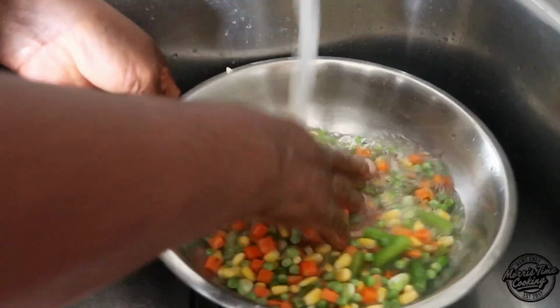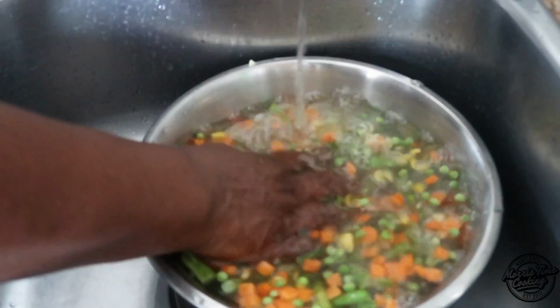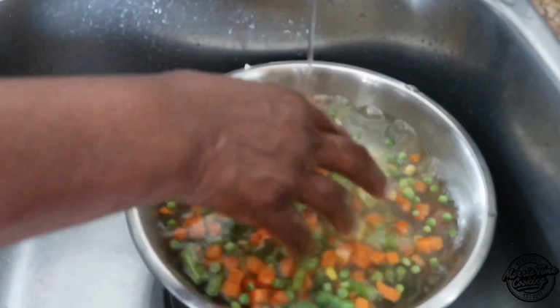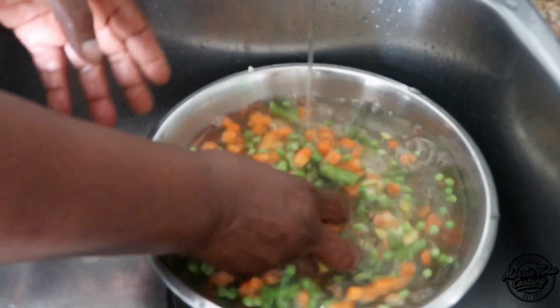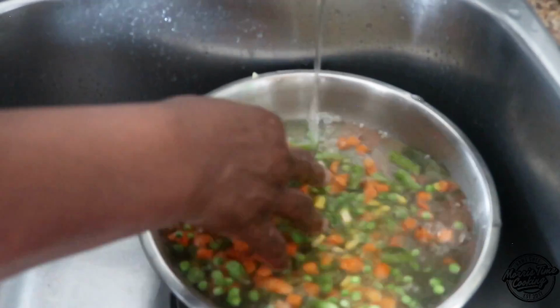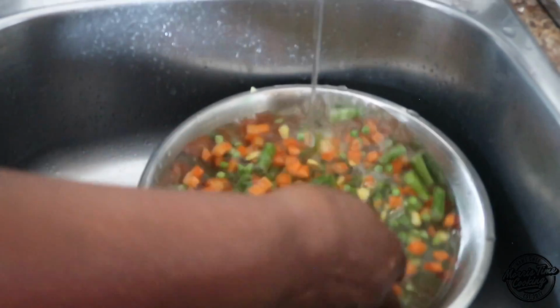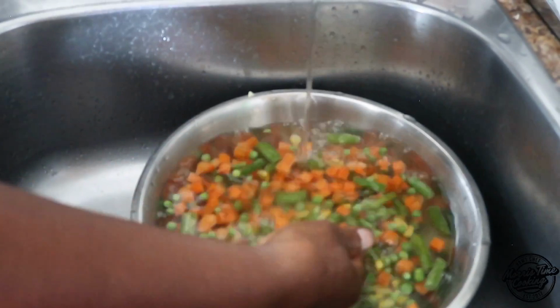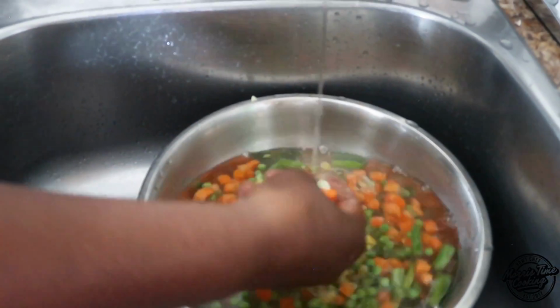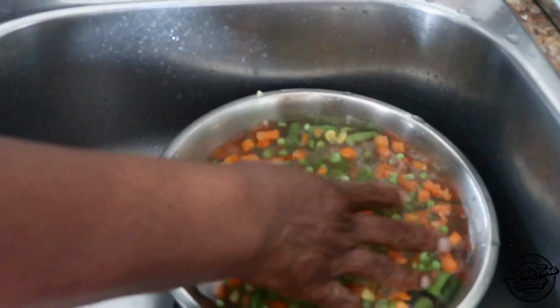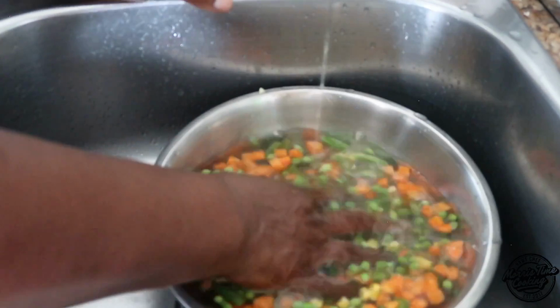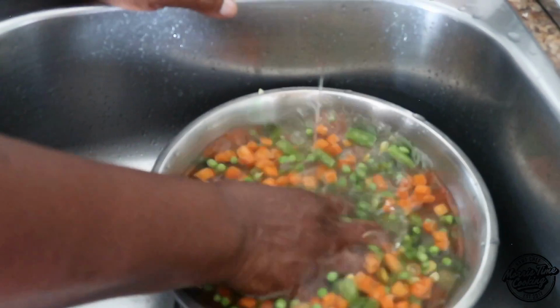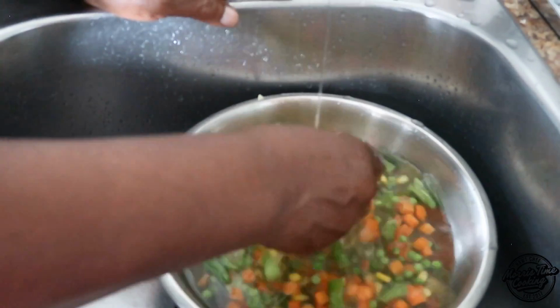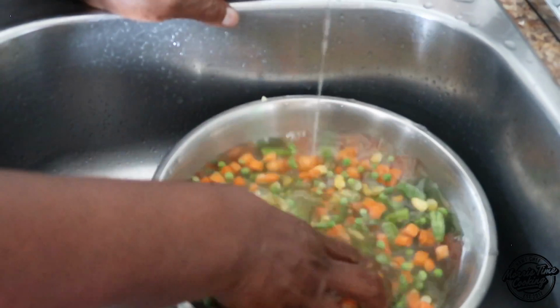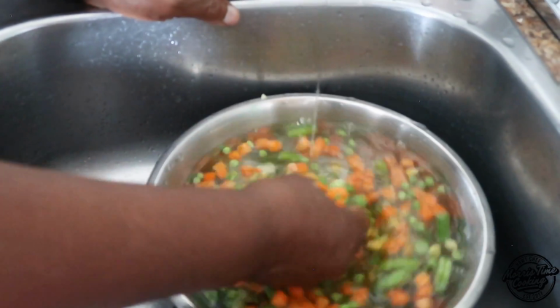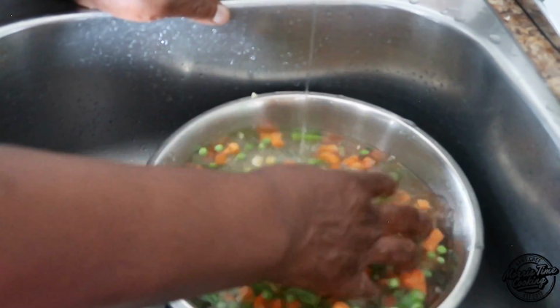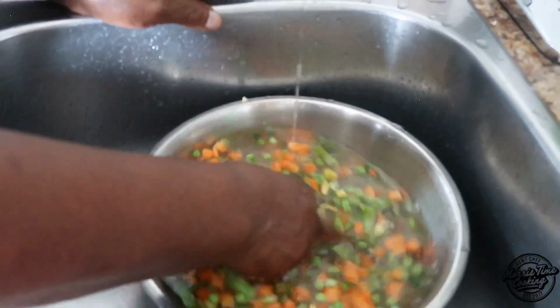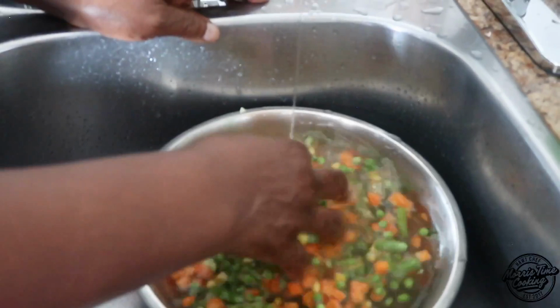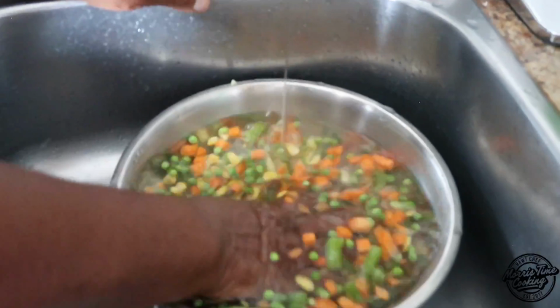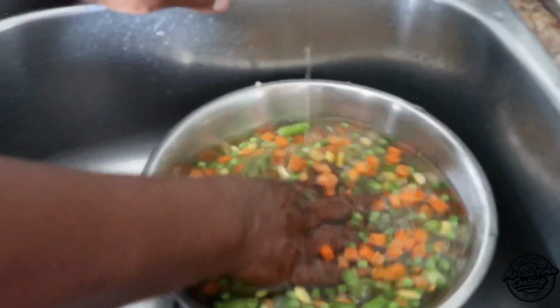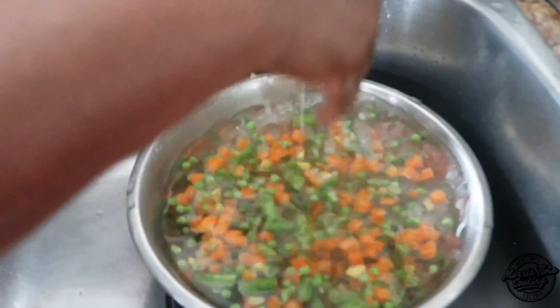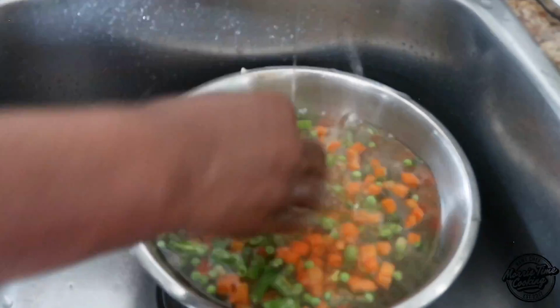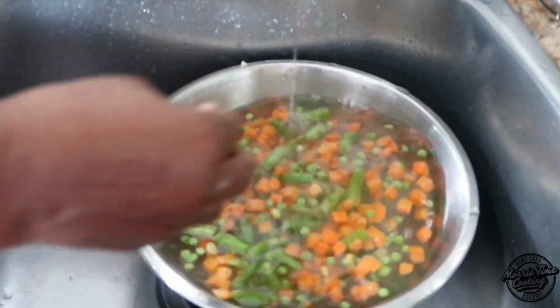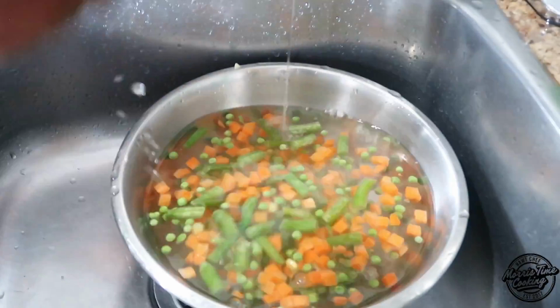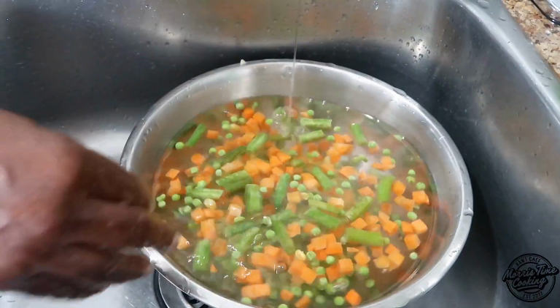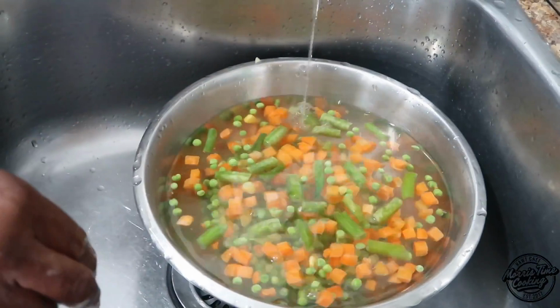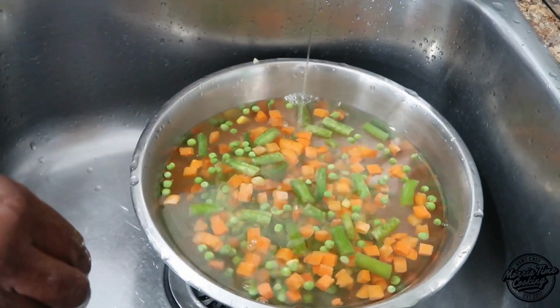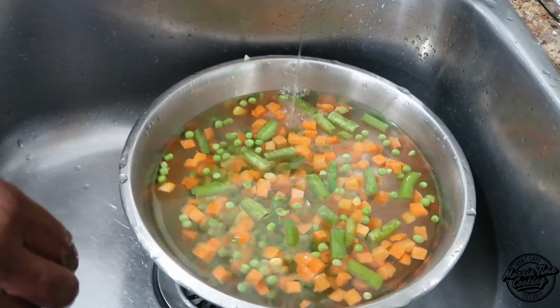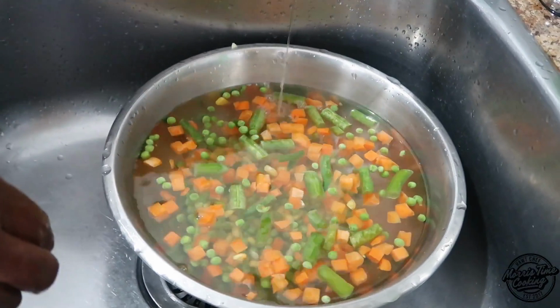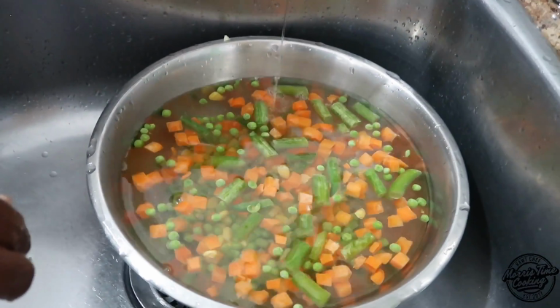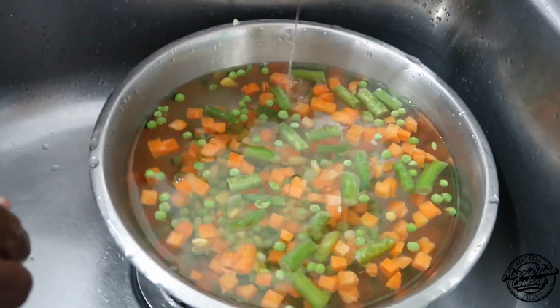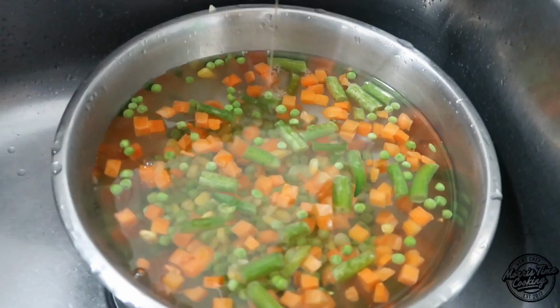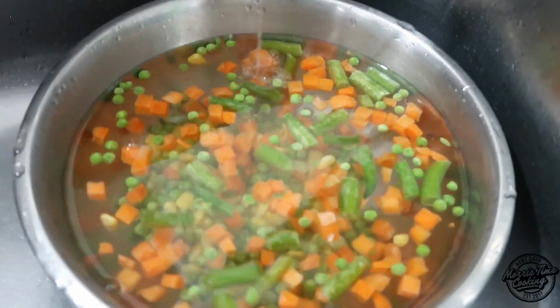Rinse the mixed vegetables about two times. We're defrosting them as well as removing any impurities.